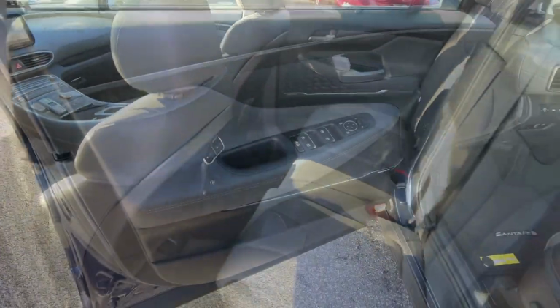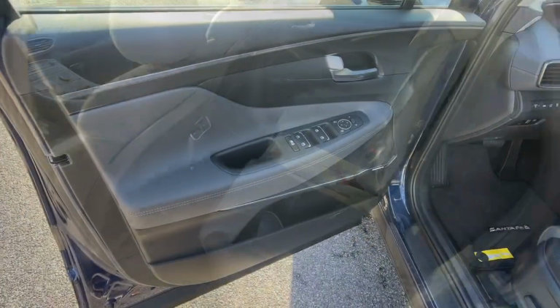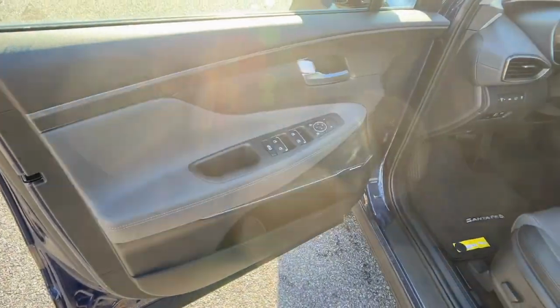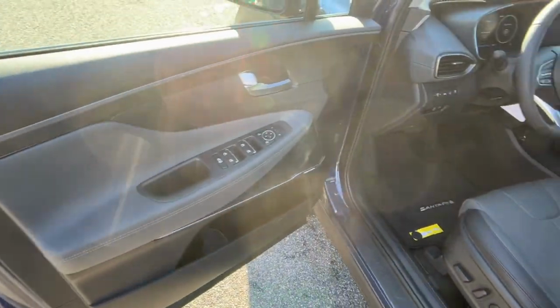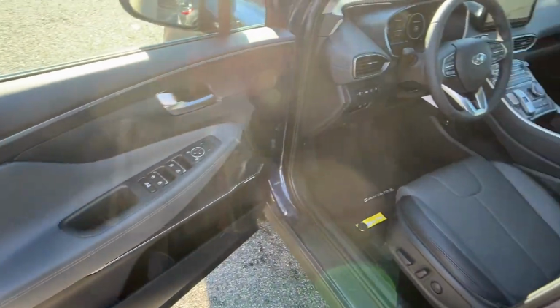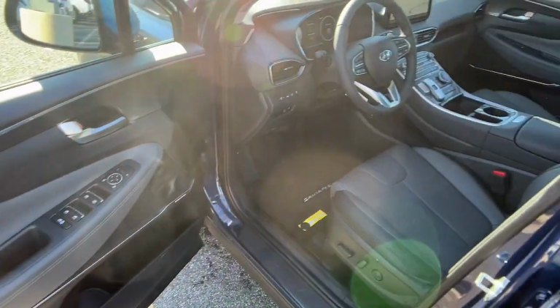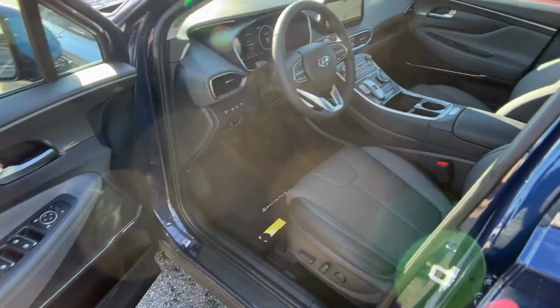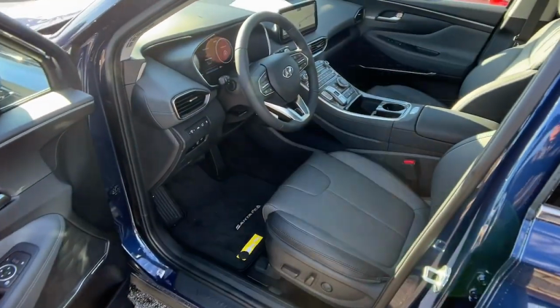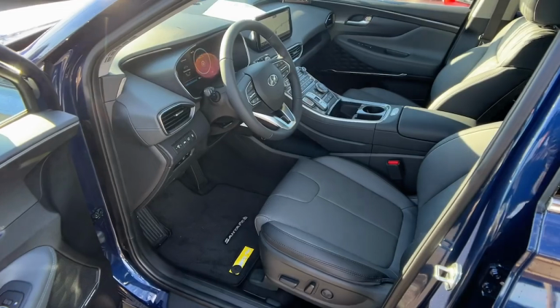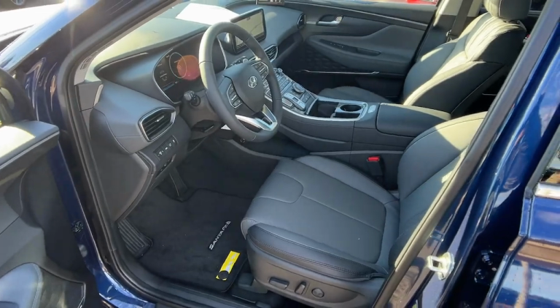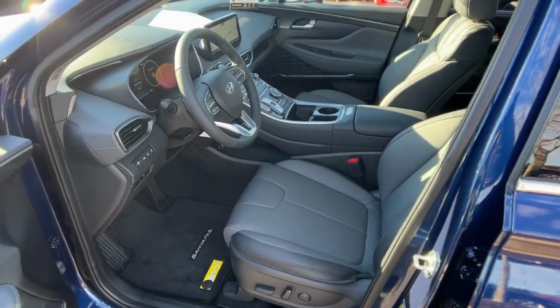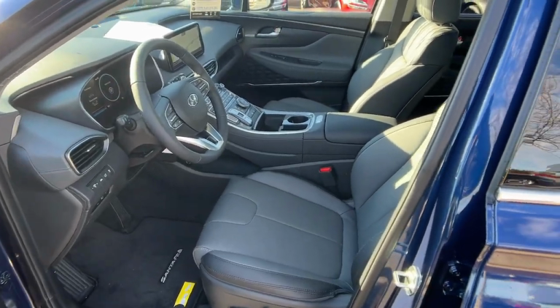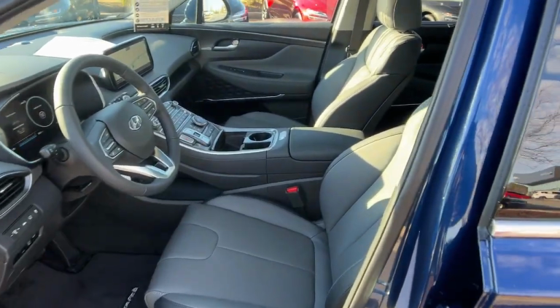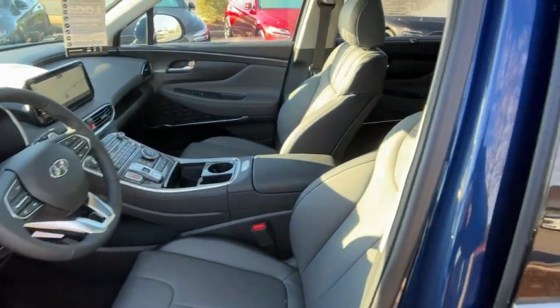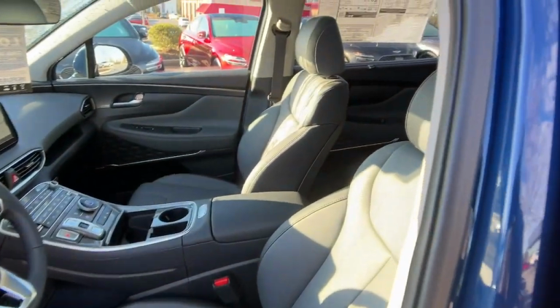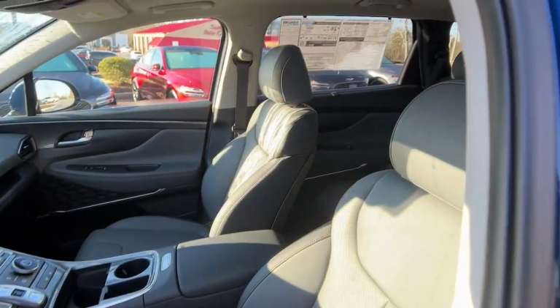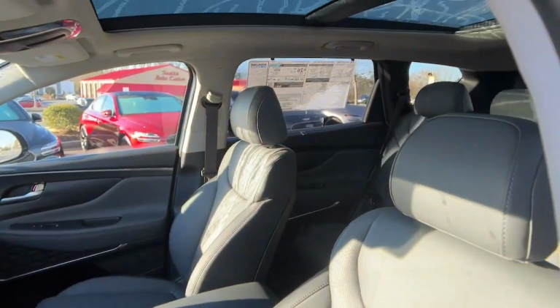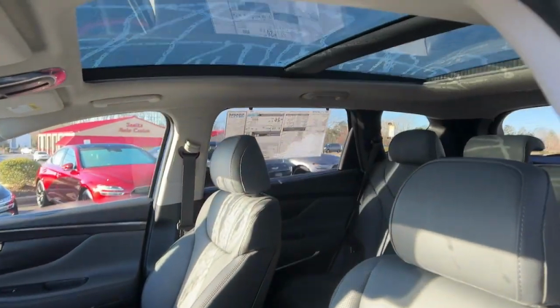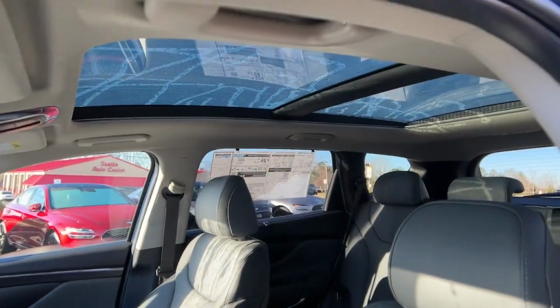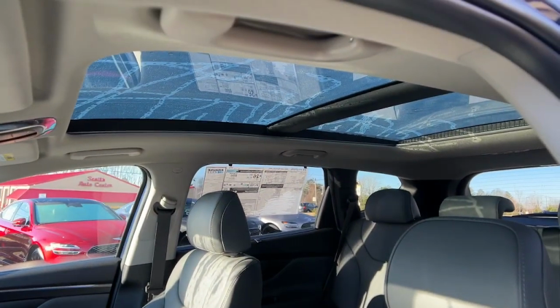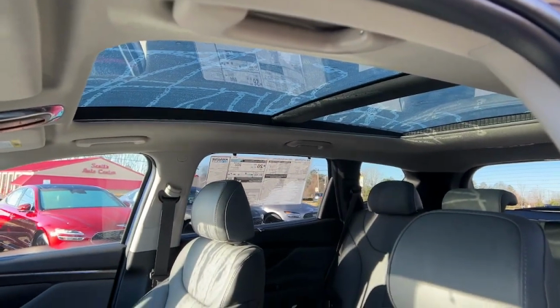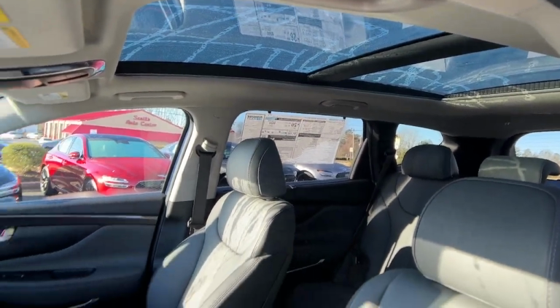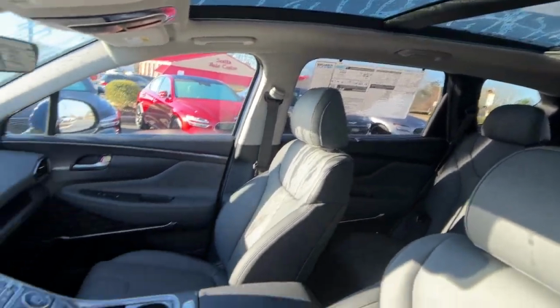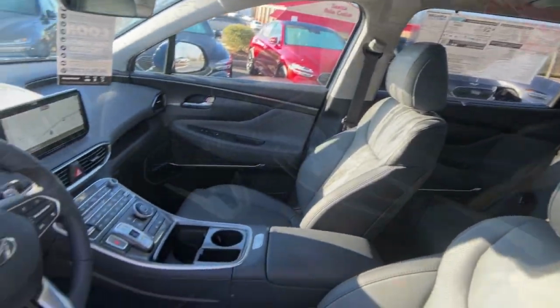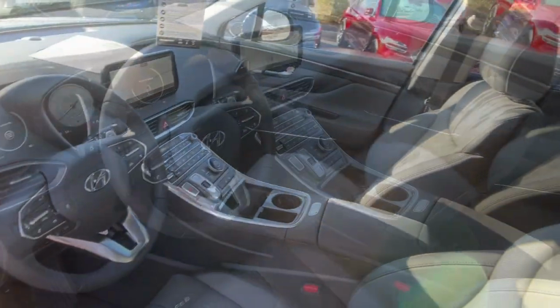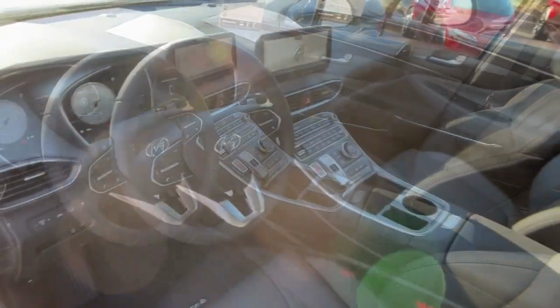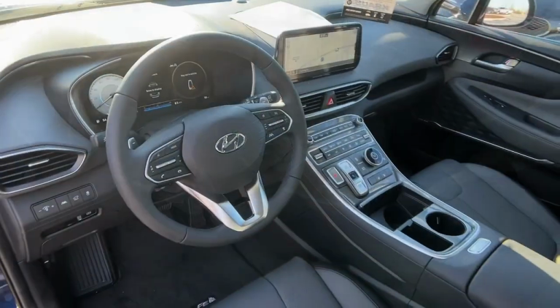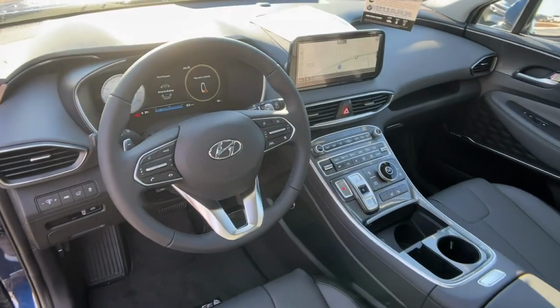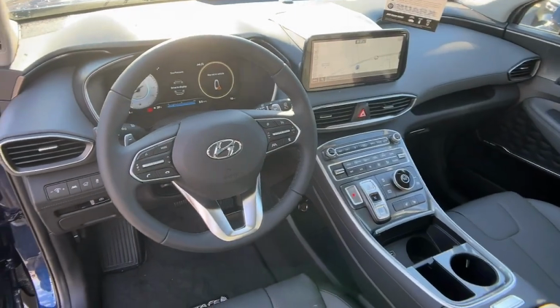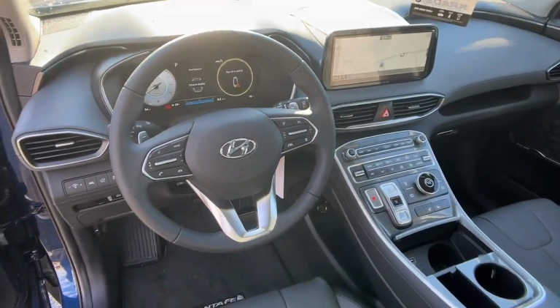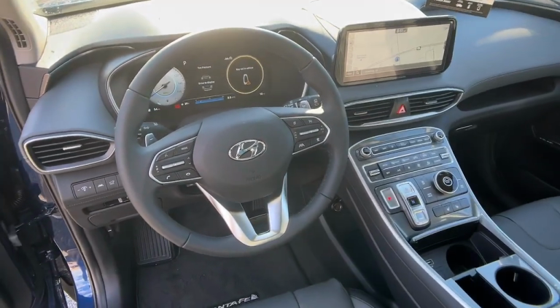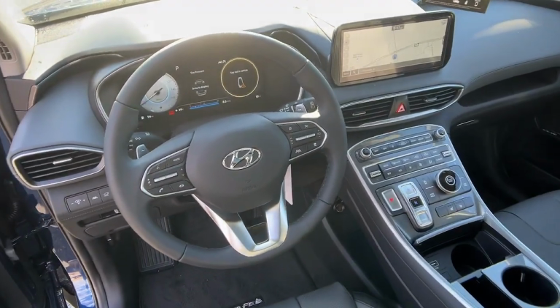Bold modern style in this striking Santa Fe — see for yourself when you take it out for a test drive. Our professional staff looks forward to giving you excellent service.